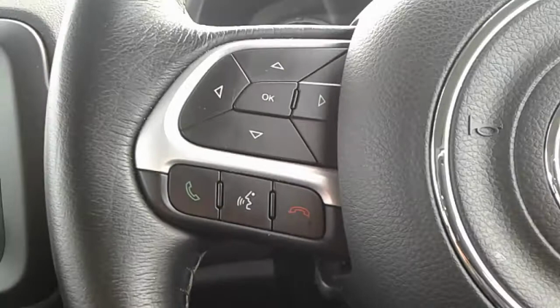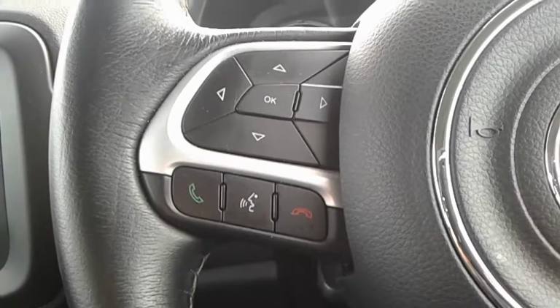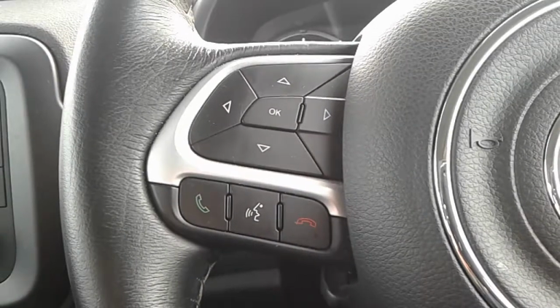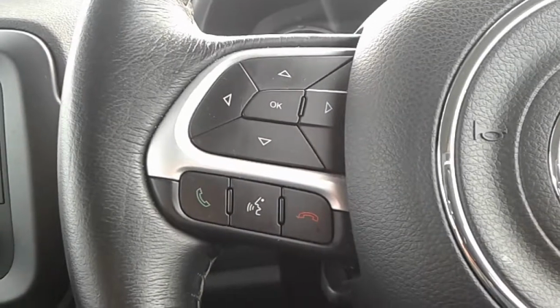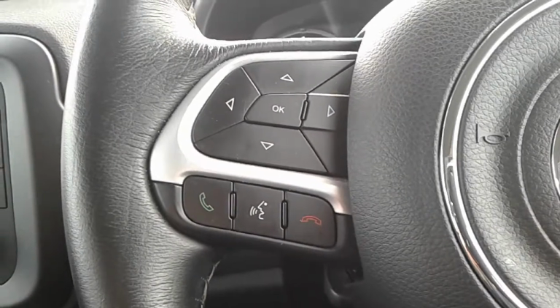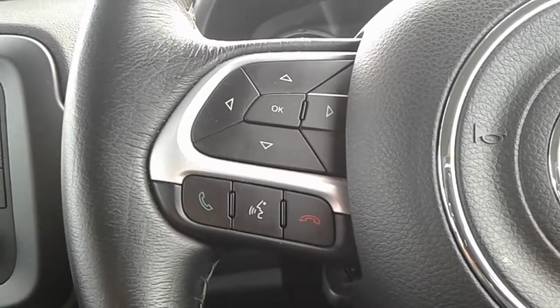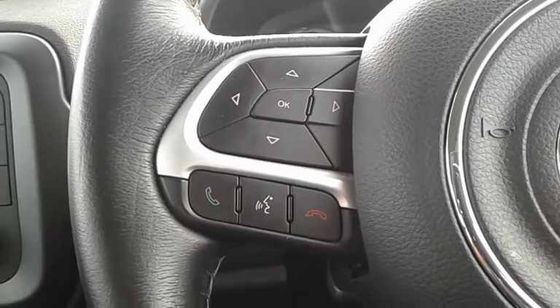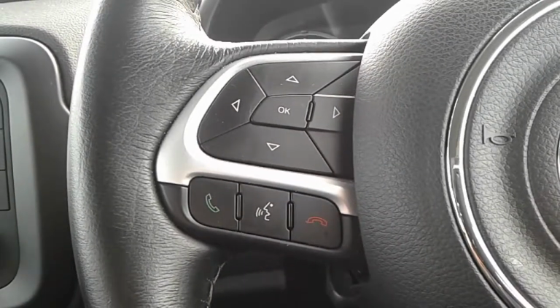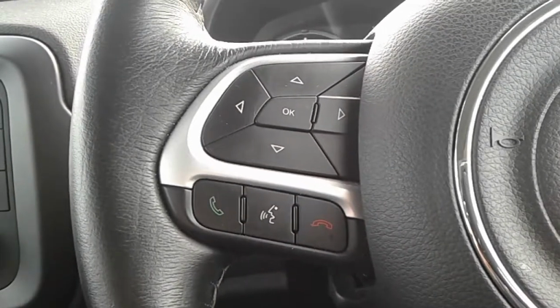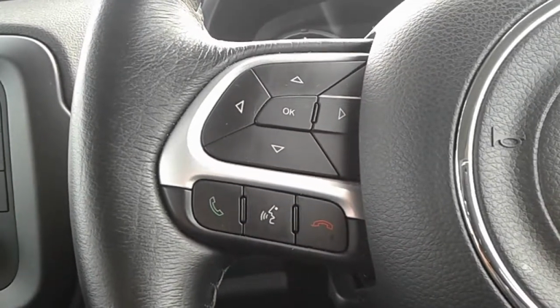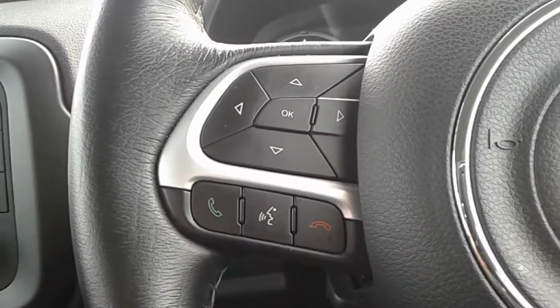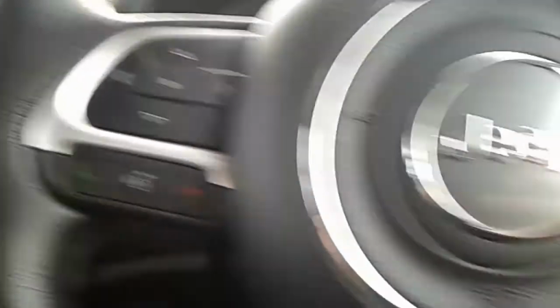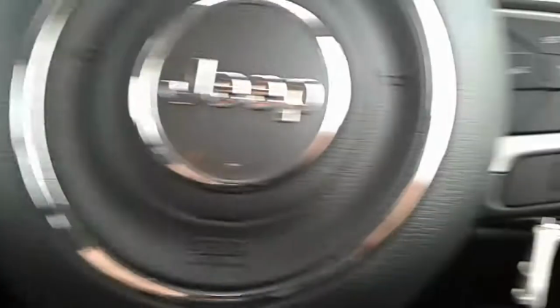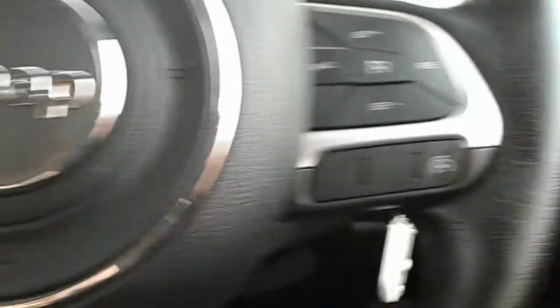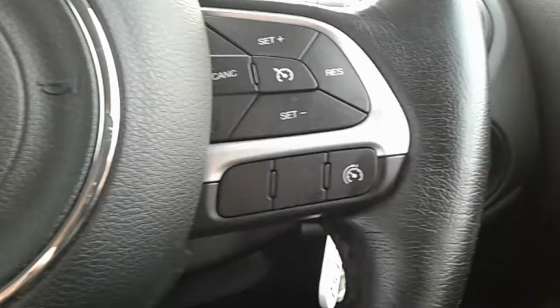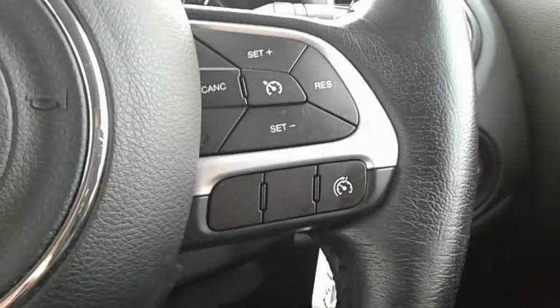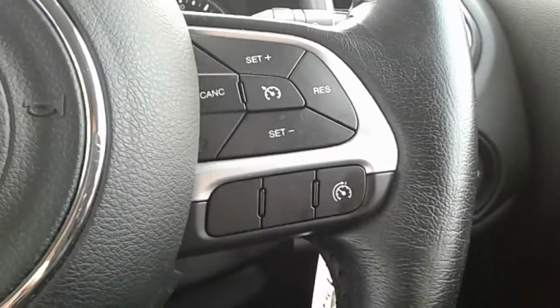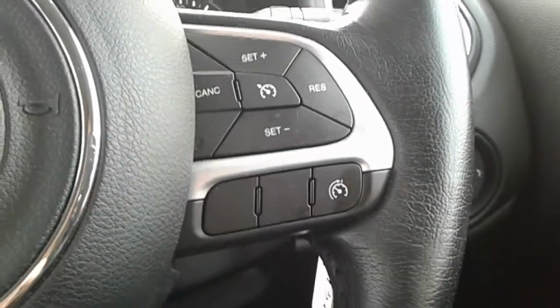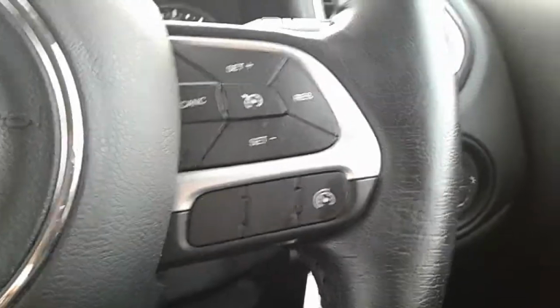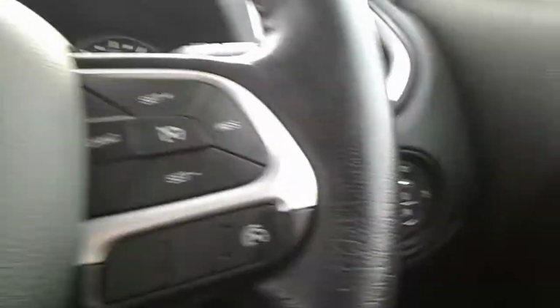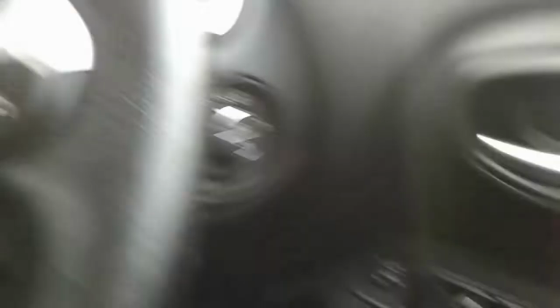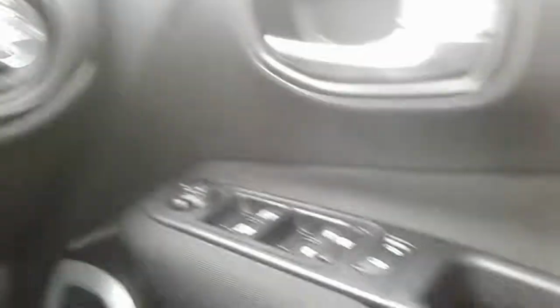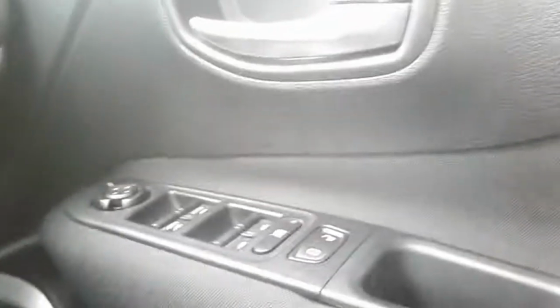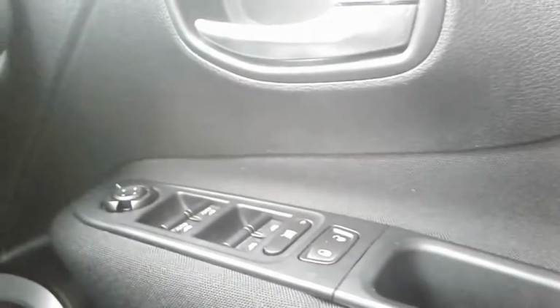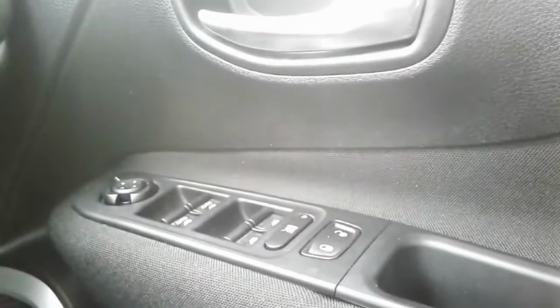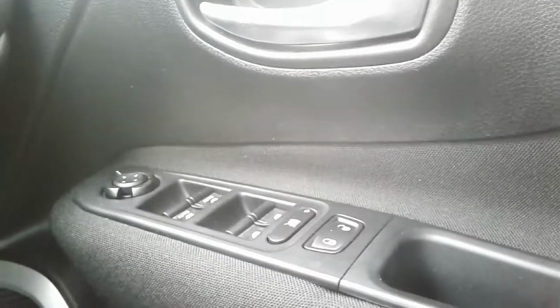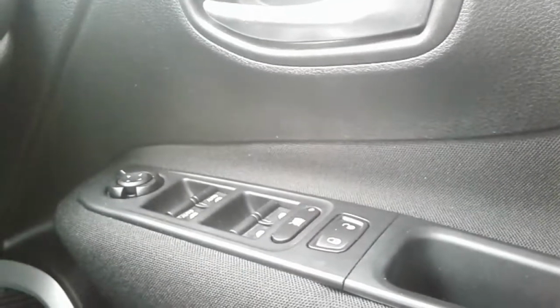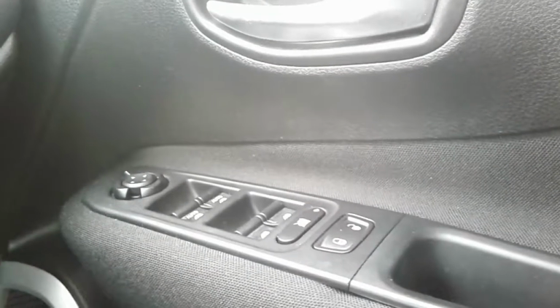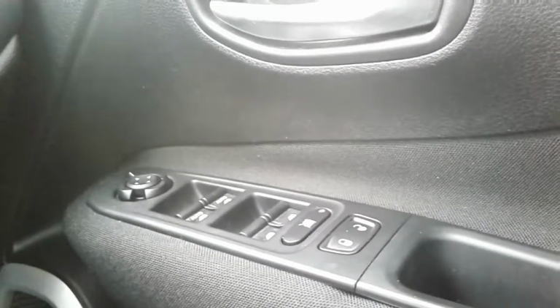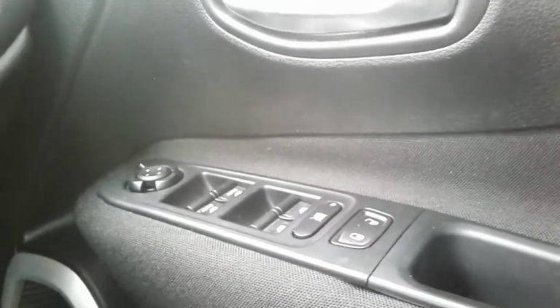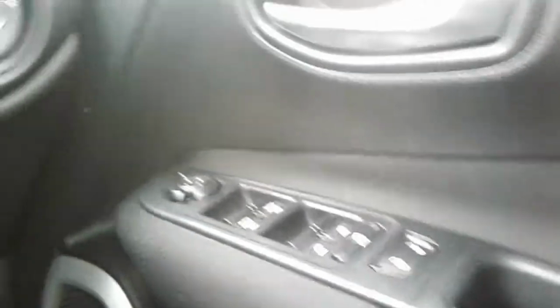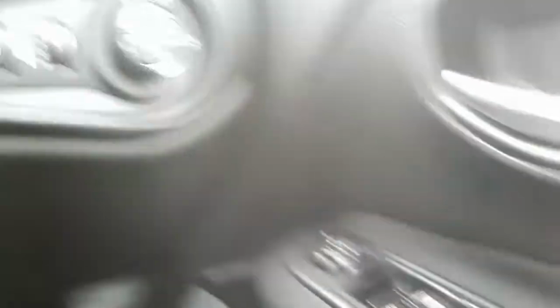The steering wheel is a multi-function steering wheel with your Bluetooth settings on one side and cruise control function on the other. Also in the front, electric window switches for both the front and rear of the vehicle.